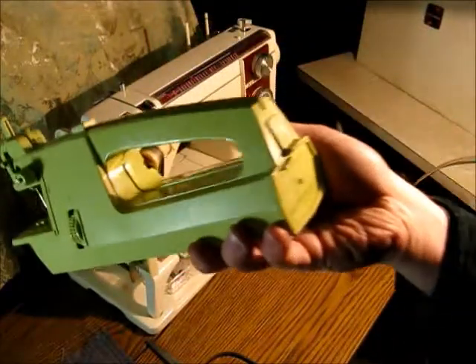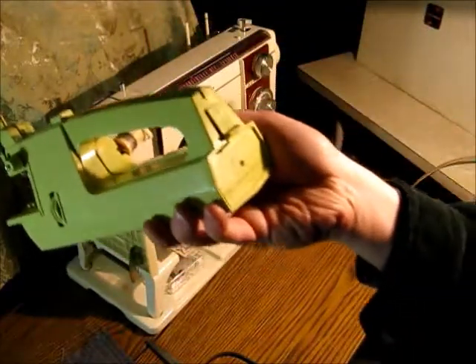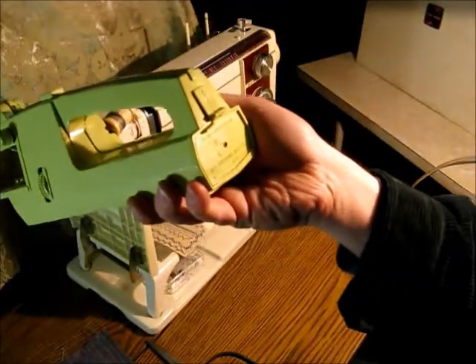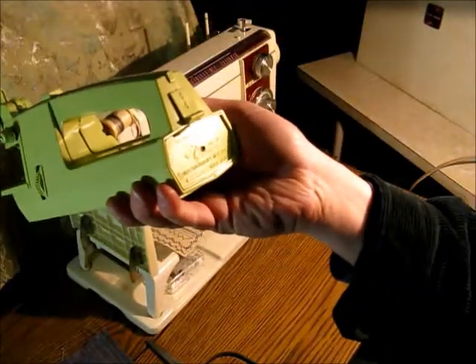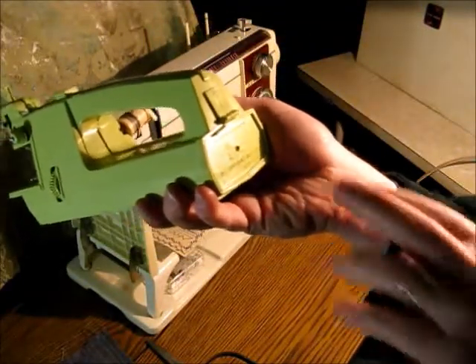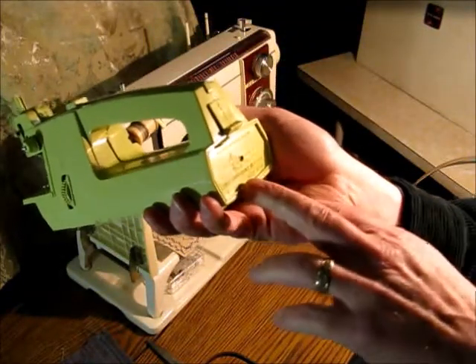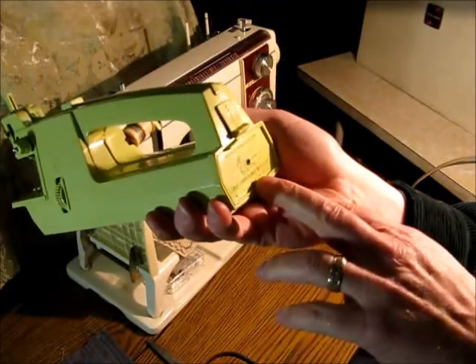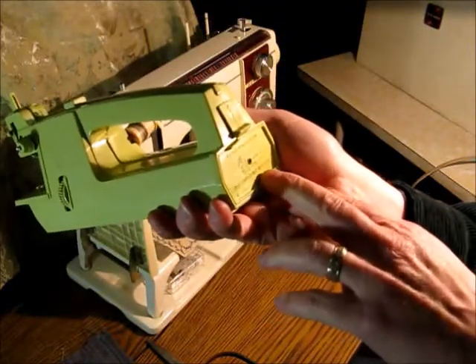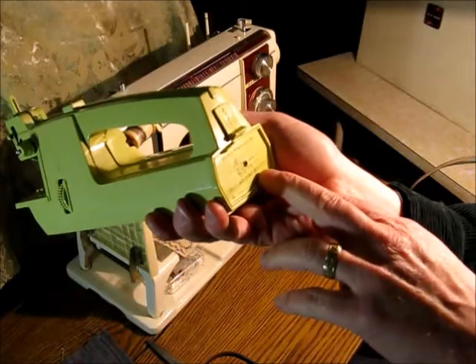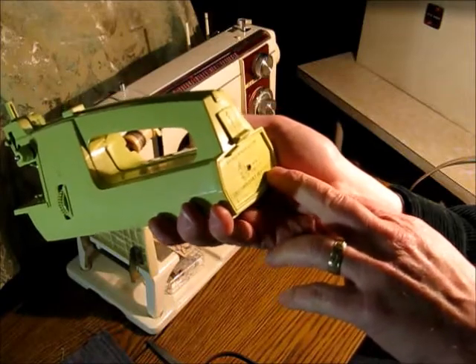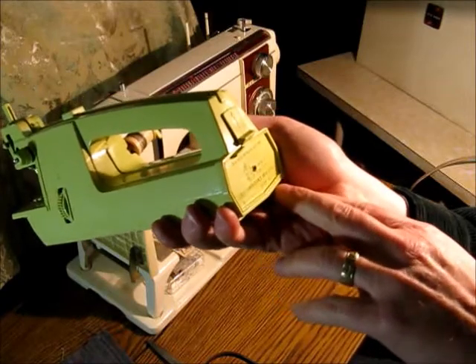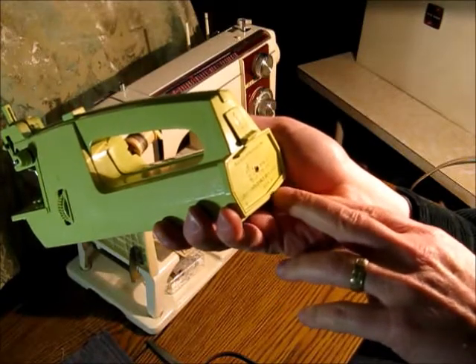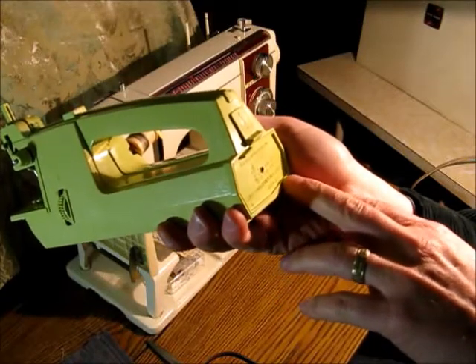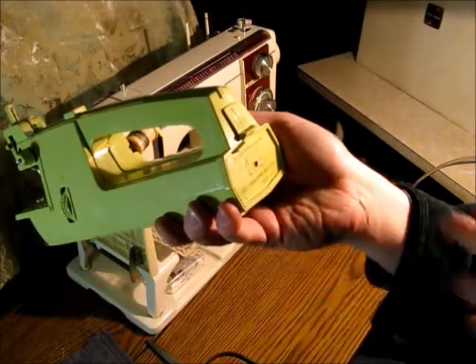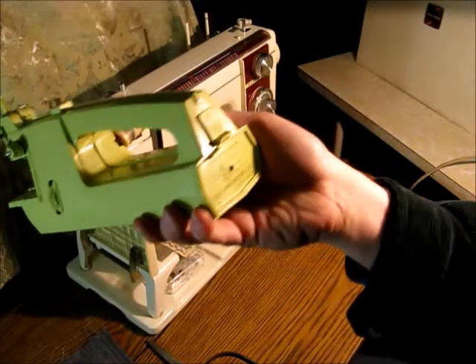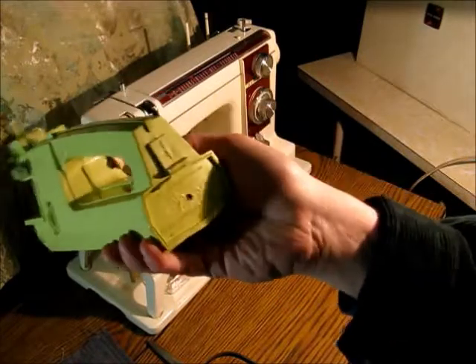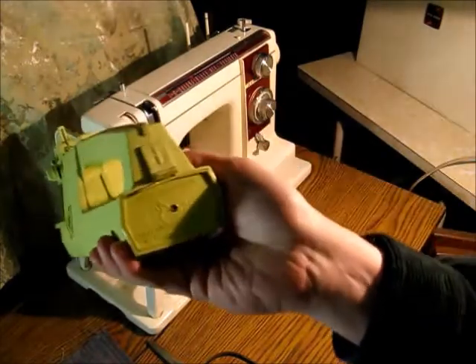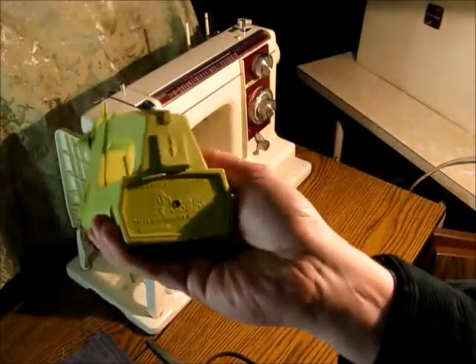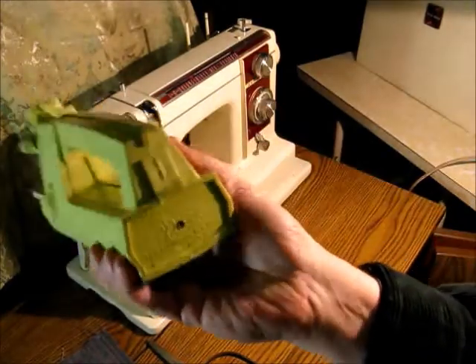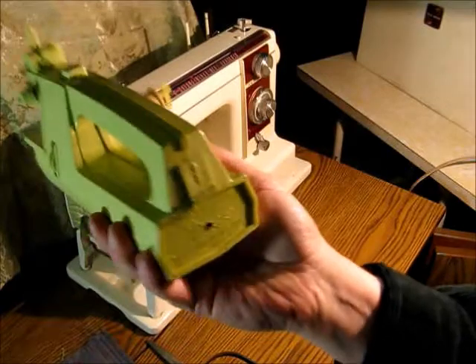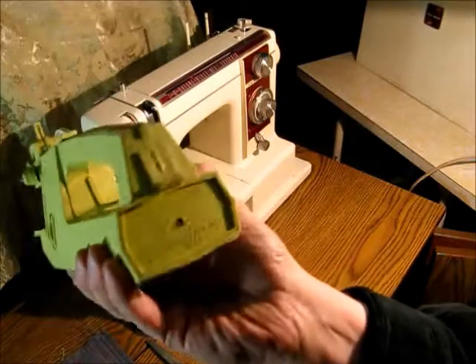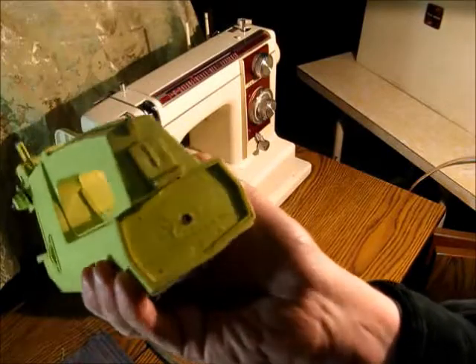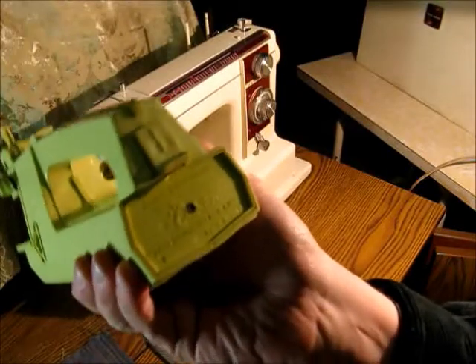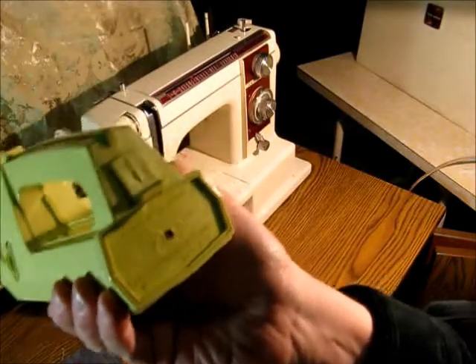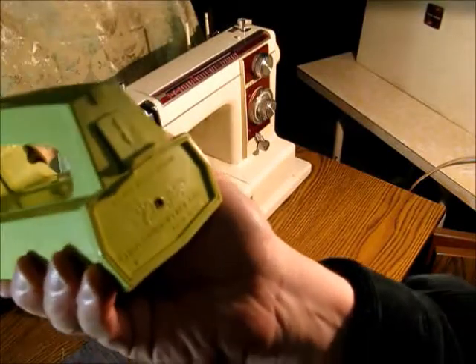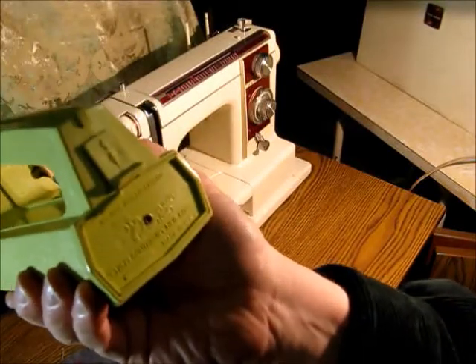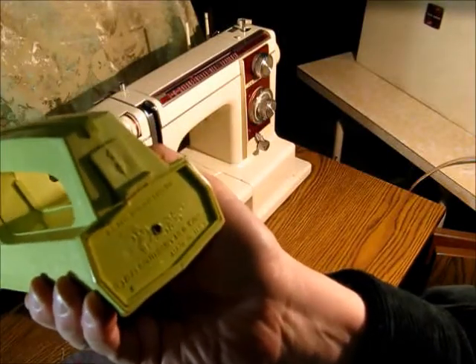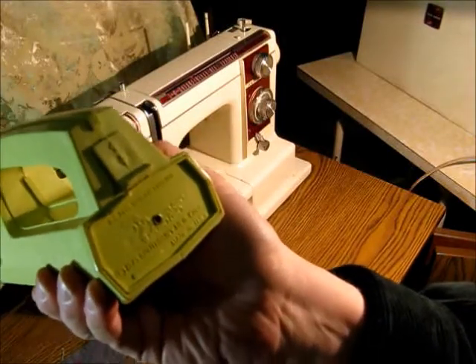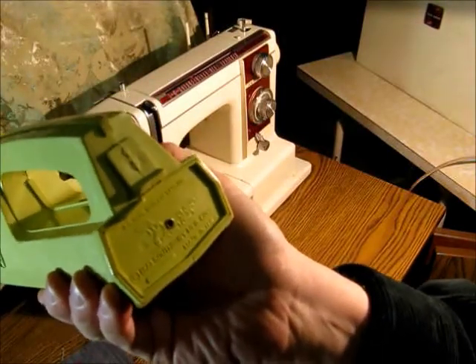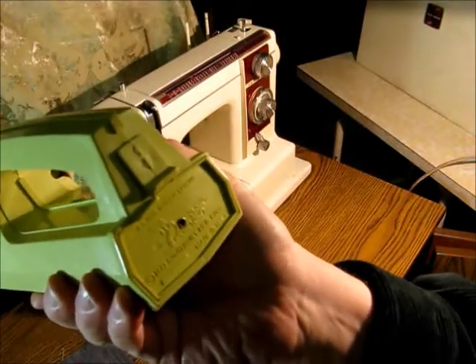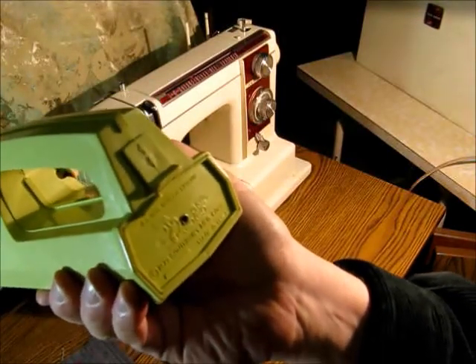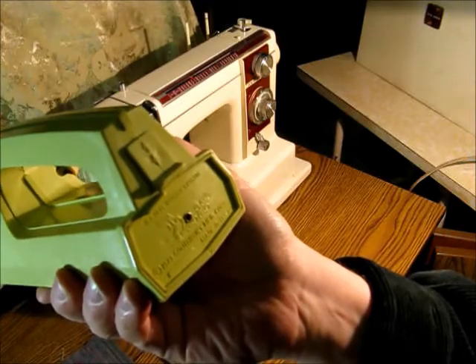It says copyright 1973 Southbury Manufacturing Corp., made in USA. I don't know if you can see that. It's got a couple of U.S. patent numbers on it.